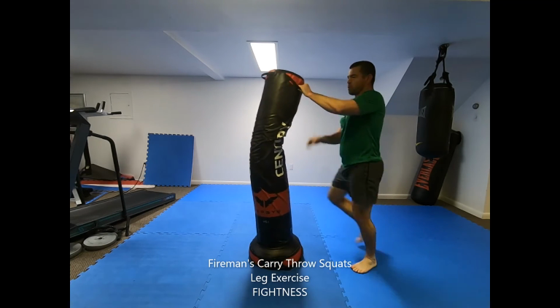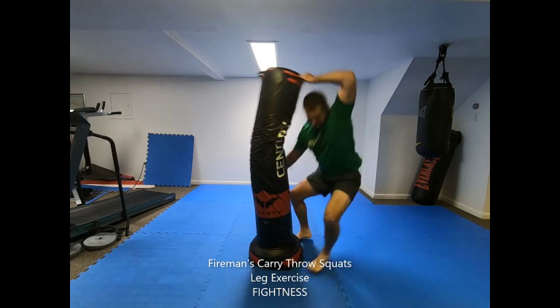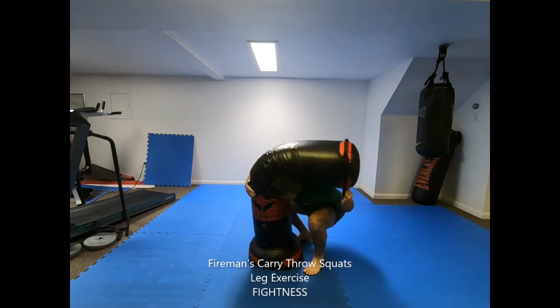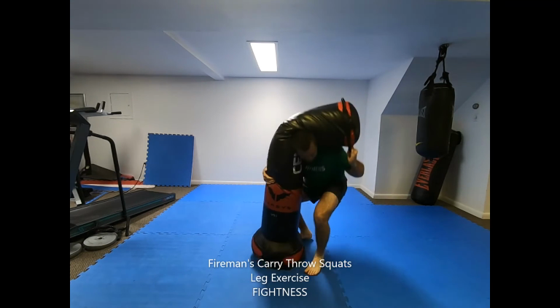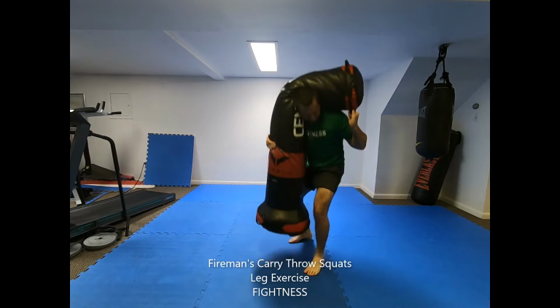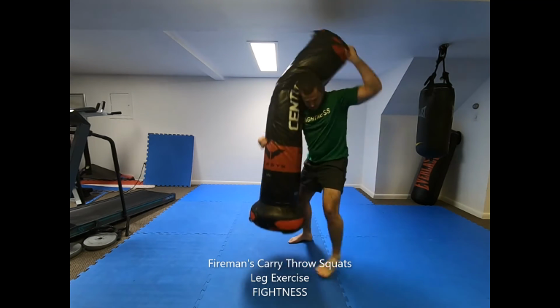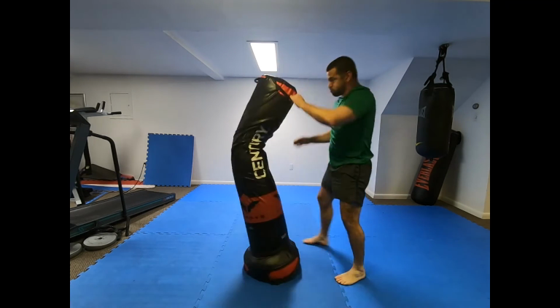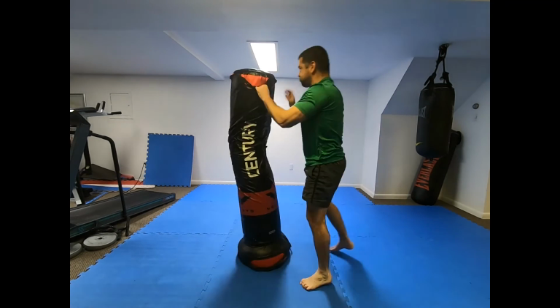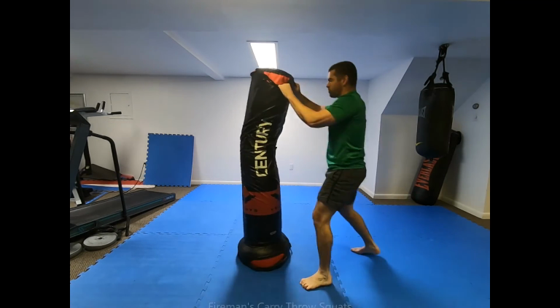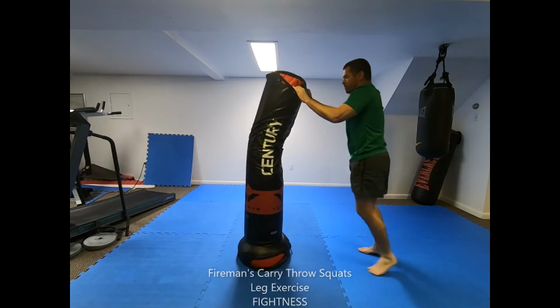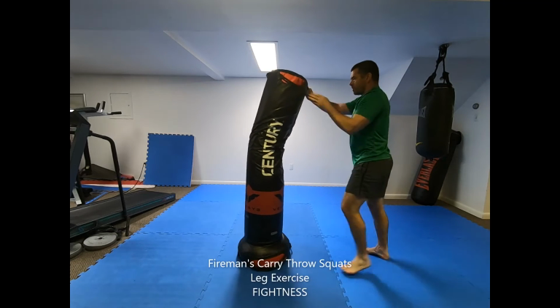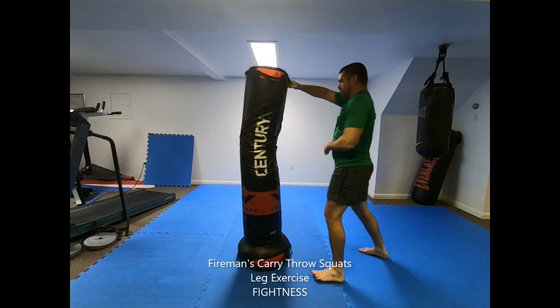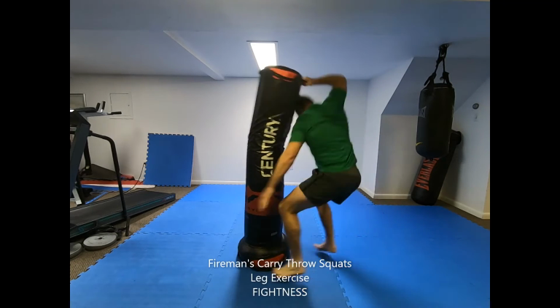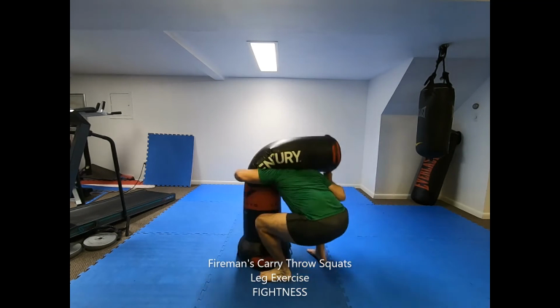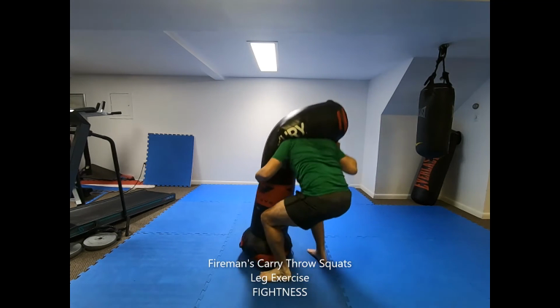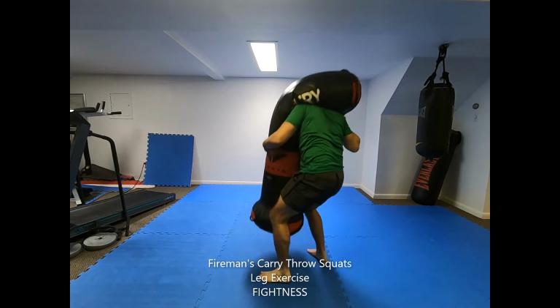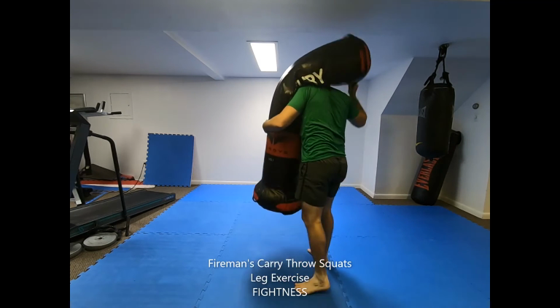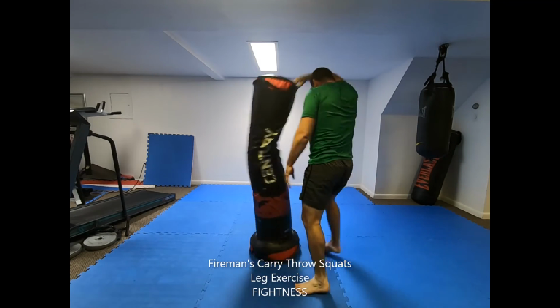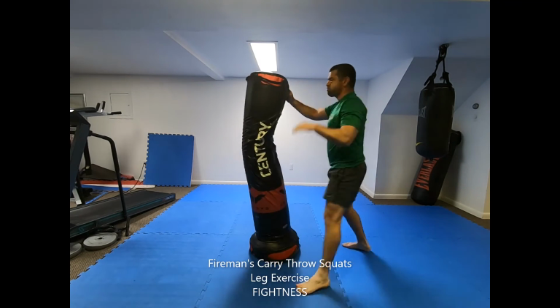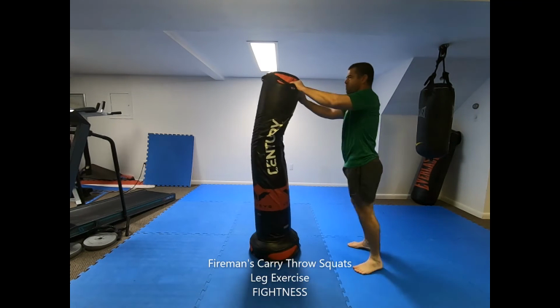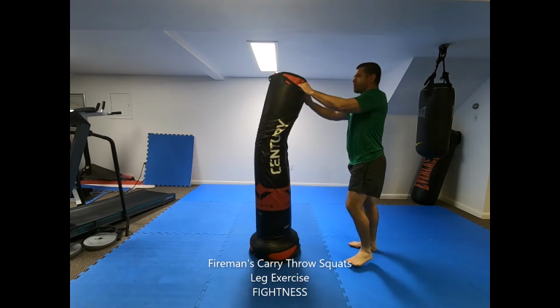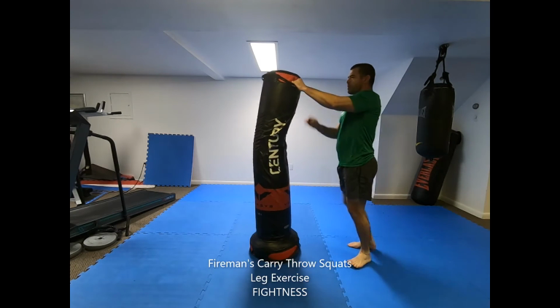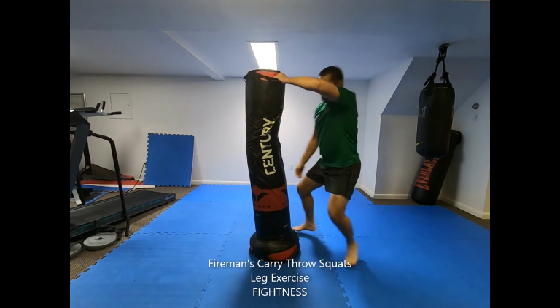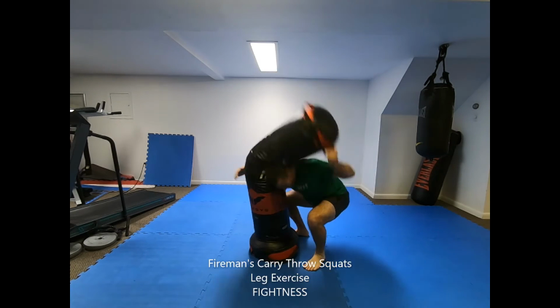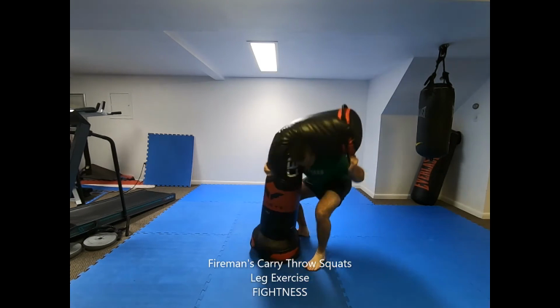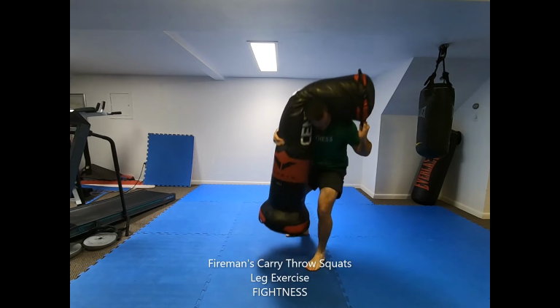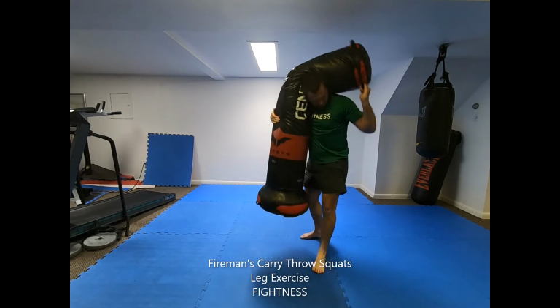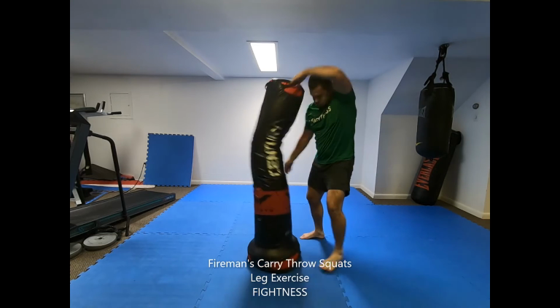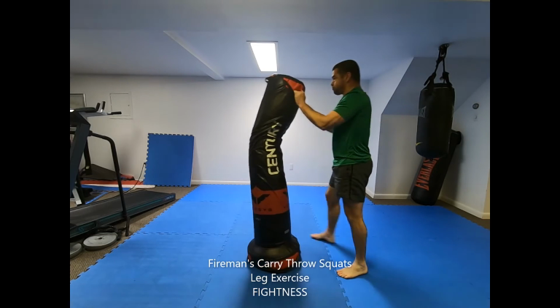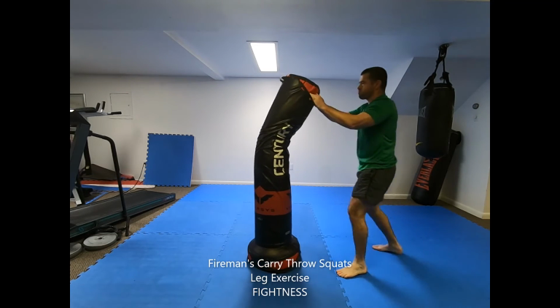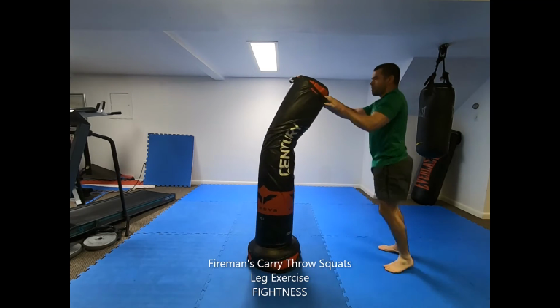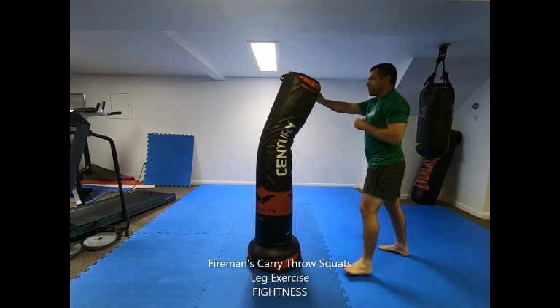Stand up quickly as you punch high with your other hand, driving it between your opponent's legs, lifting the bag high off the ground using your legs to do the work. Drop the bag back down on the floor after you've stood all the way up.